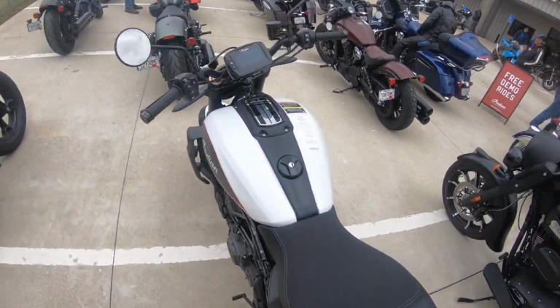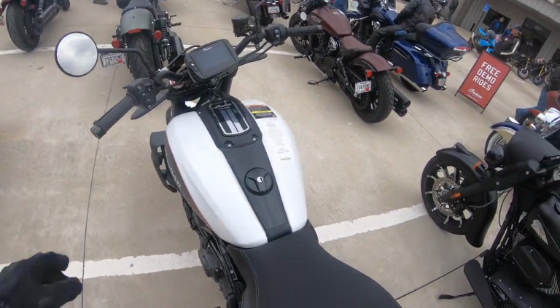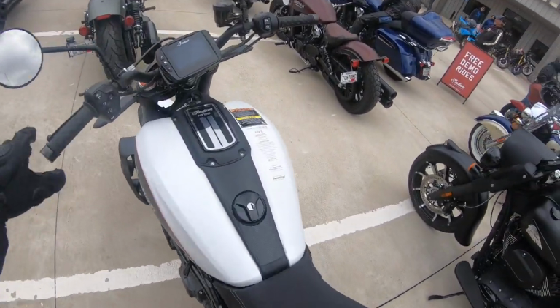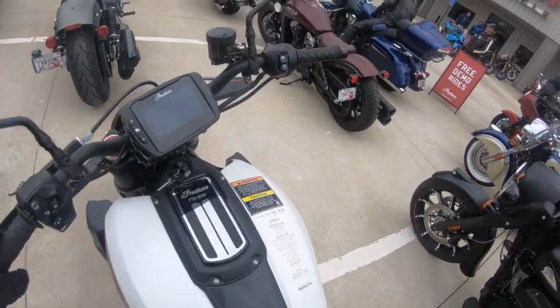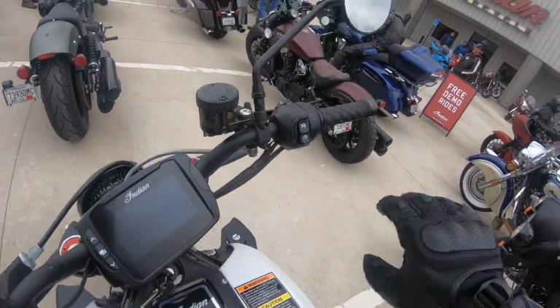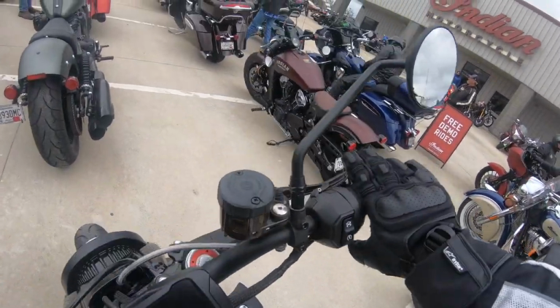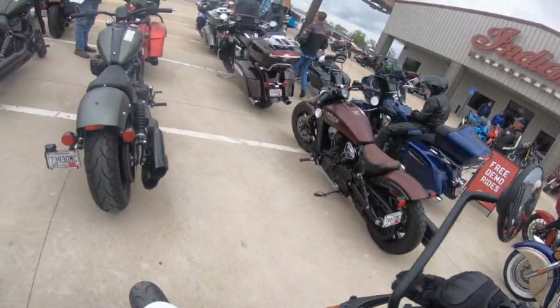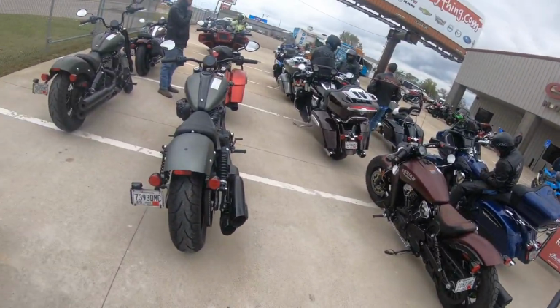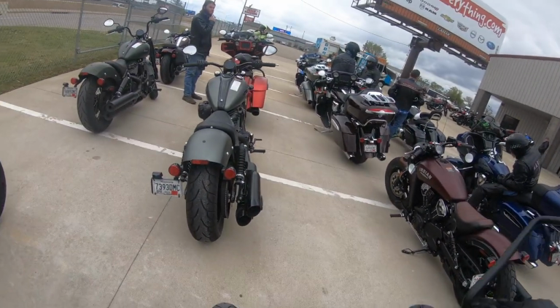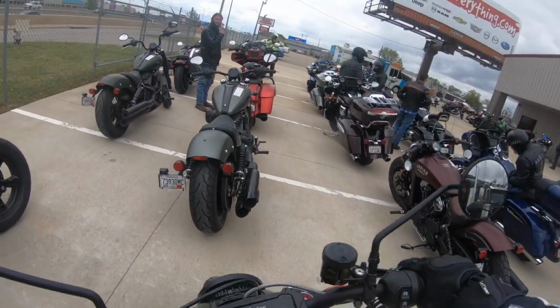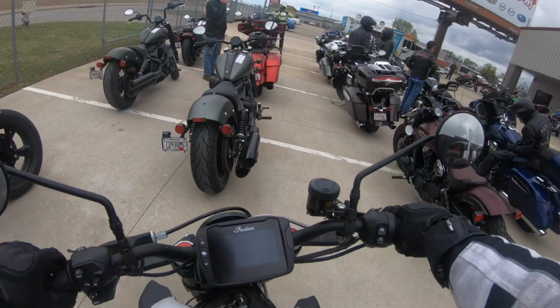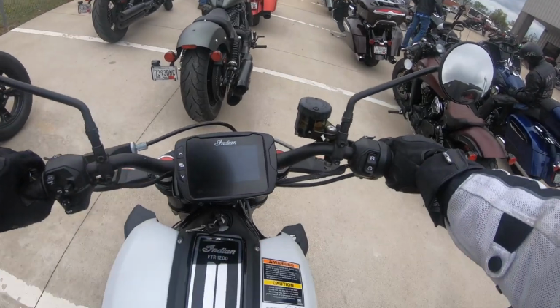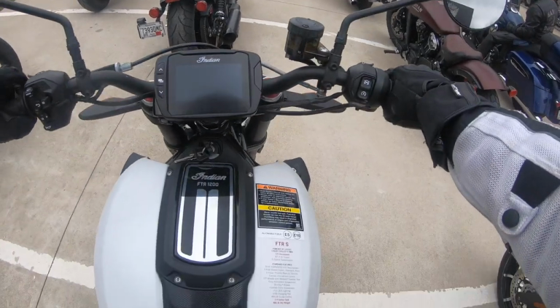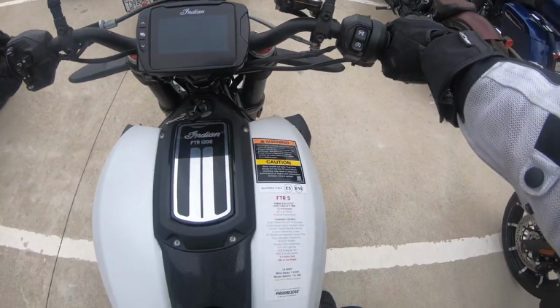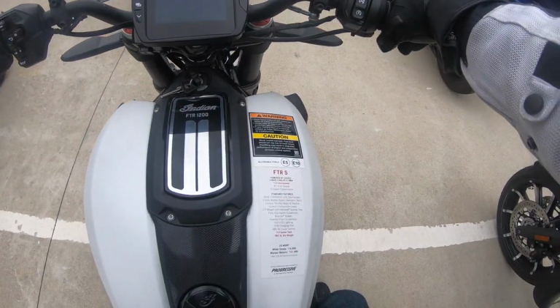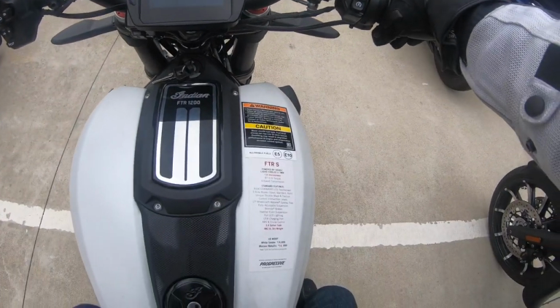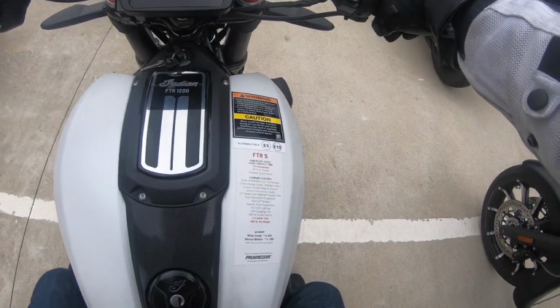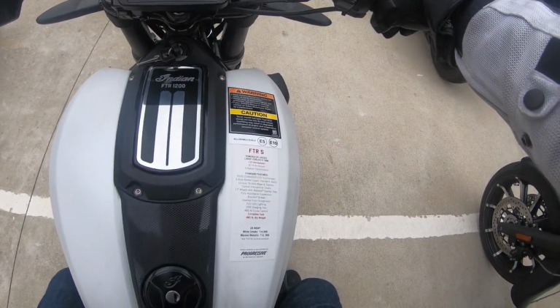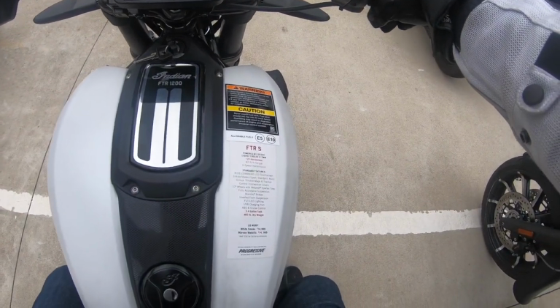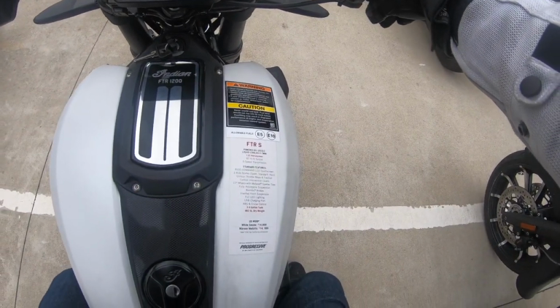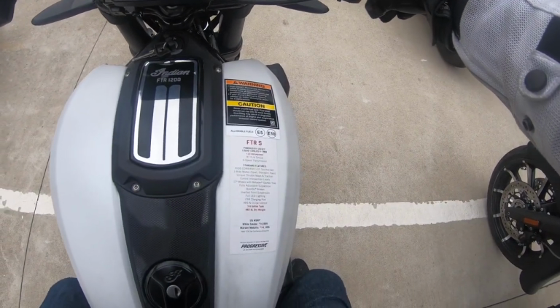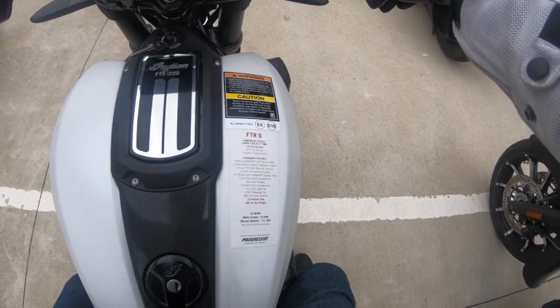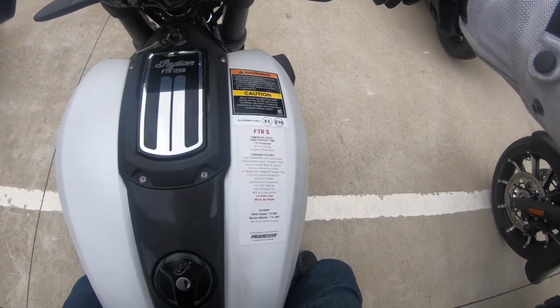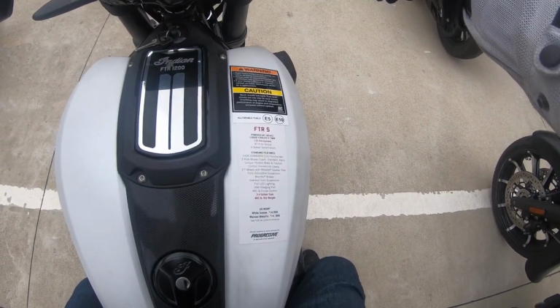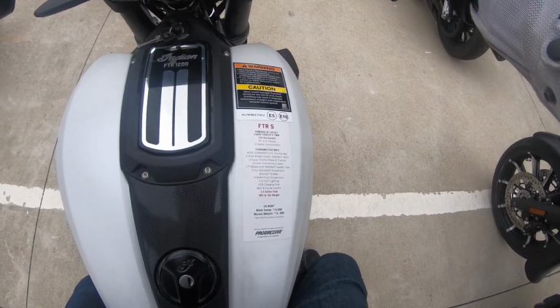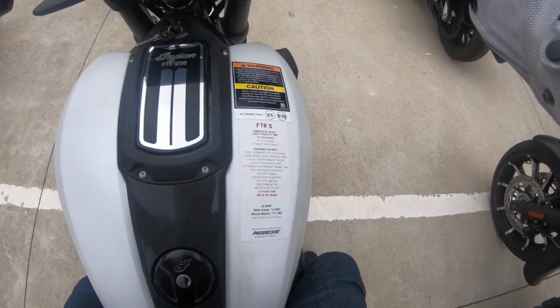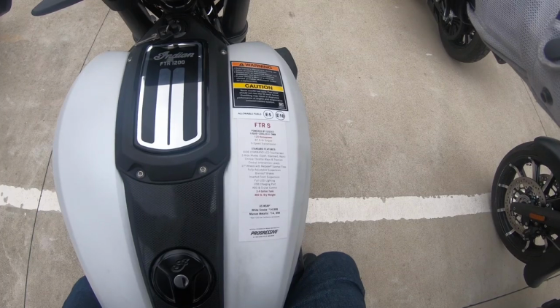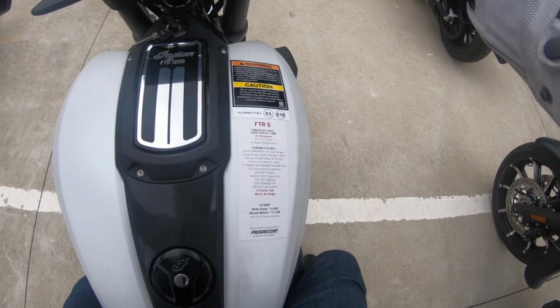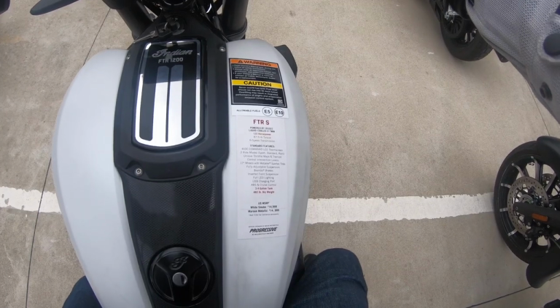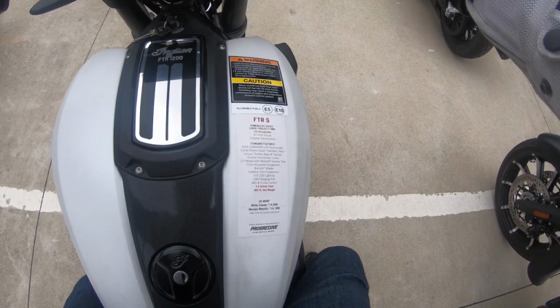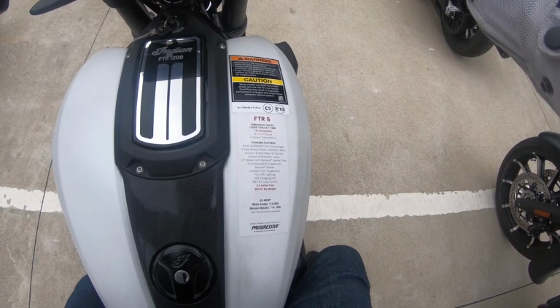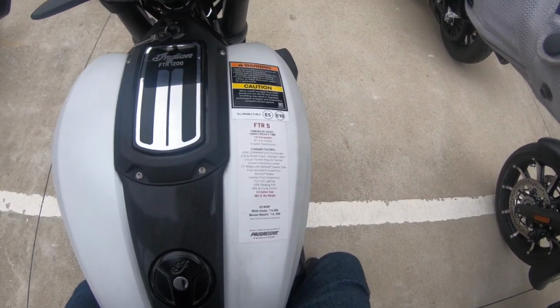It's an FTR-S. It's got 120 horsepower, 87 foot-pounds of torque, and a 6-speed transmission.